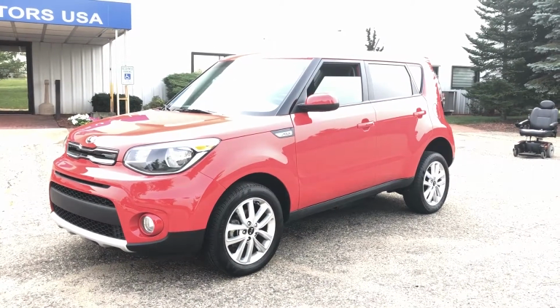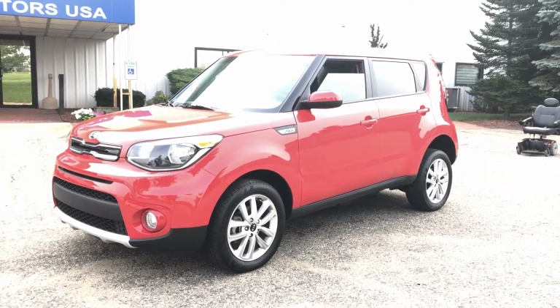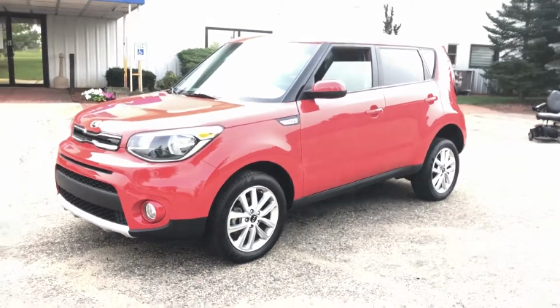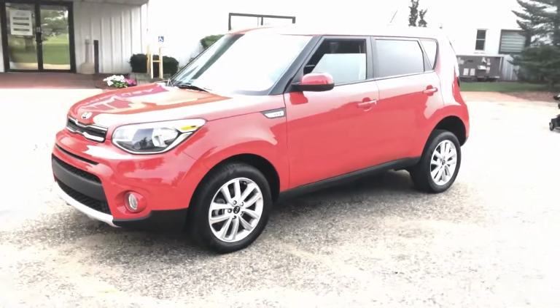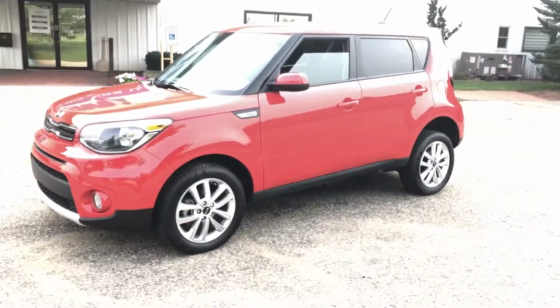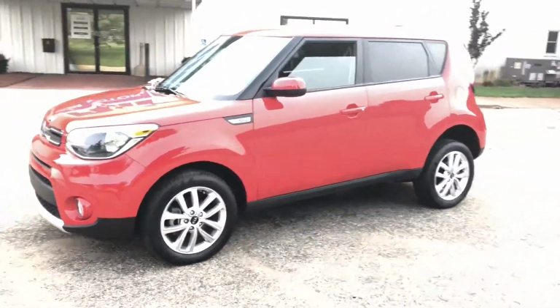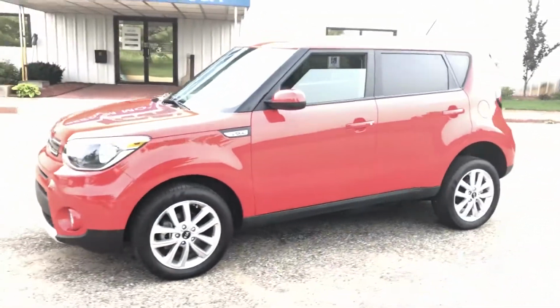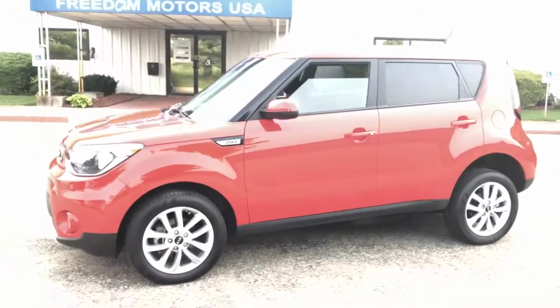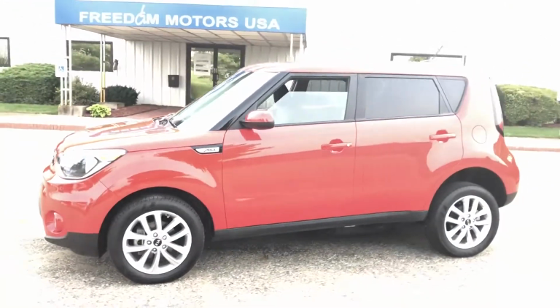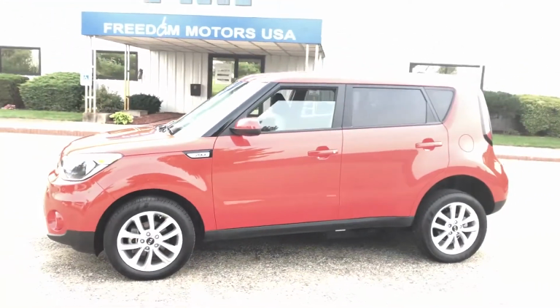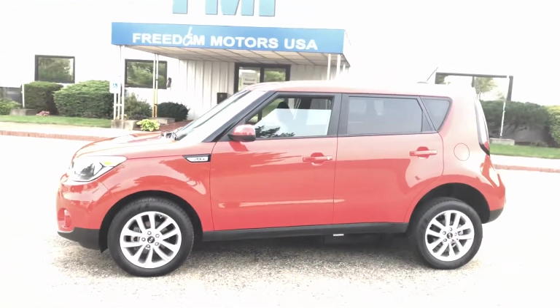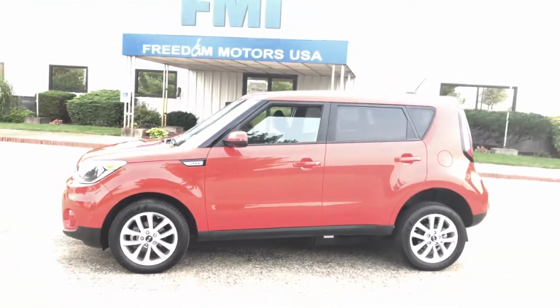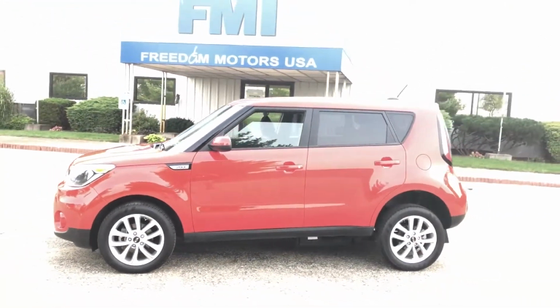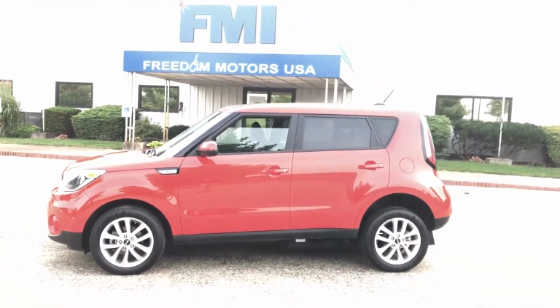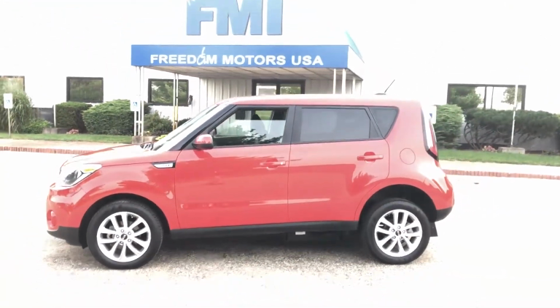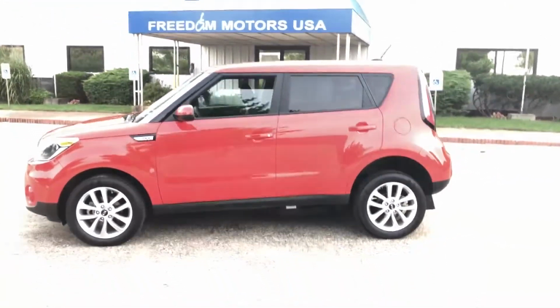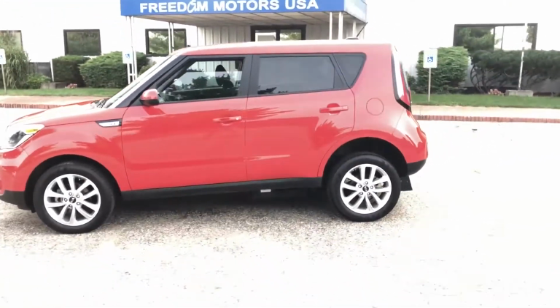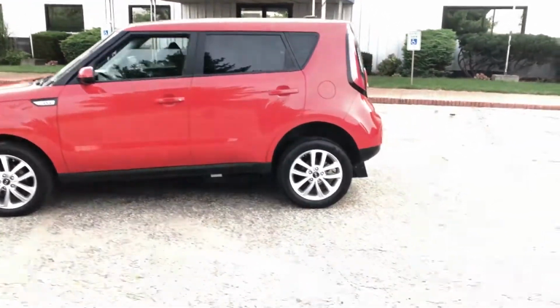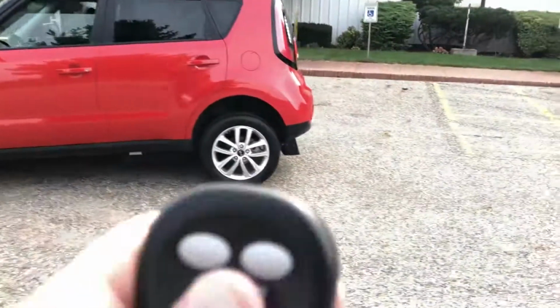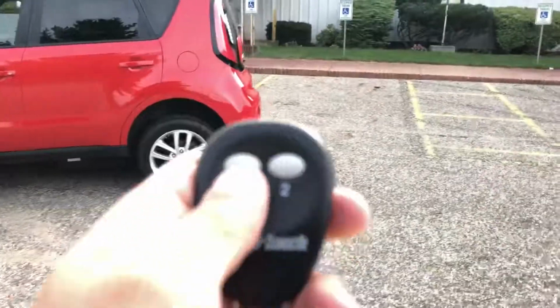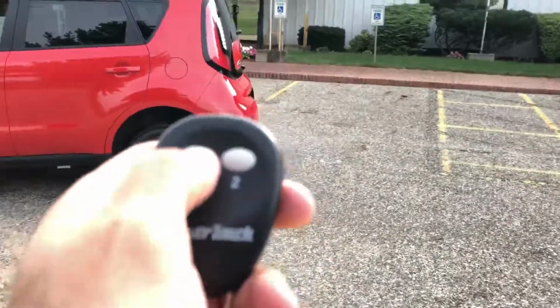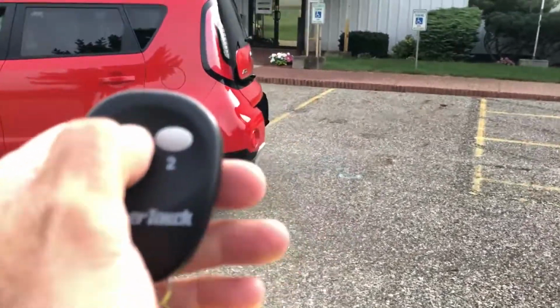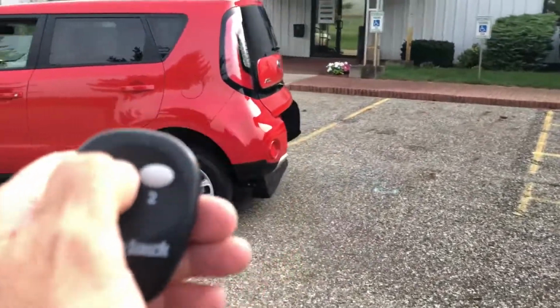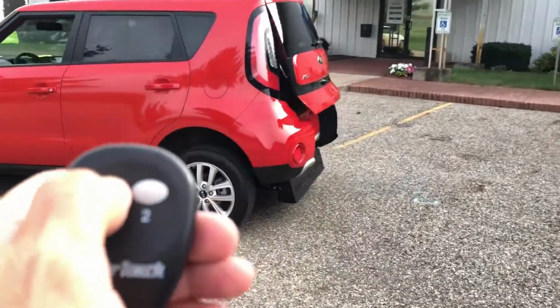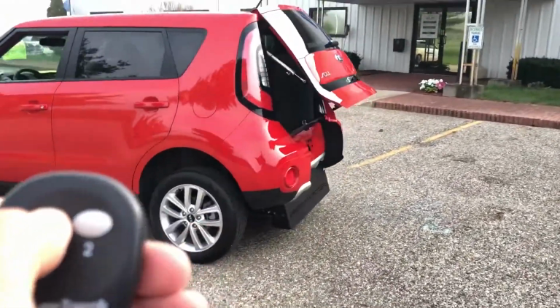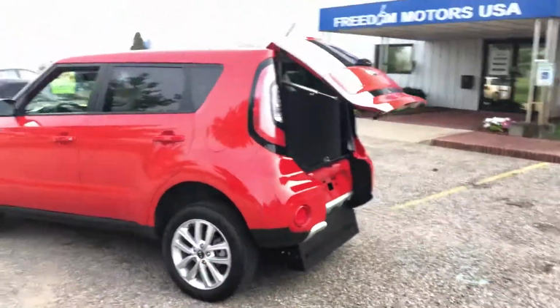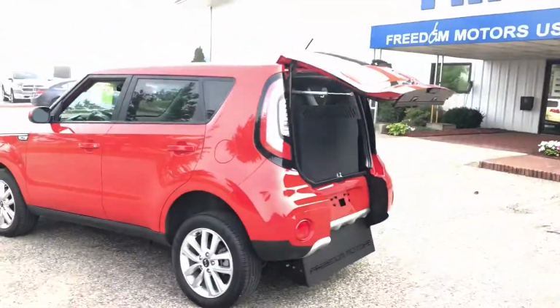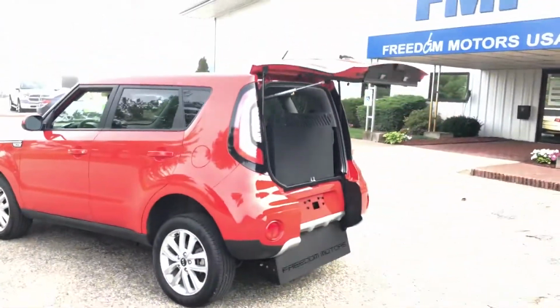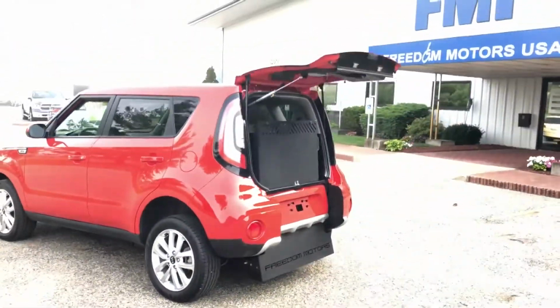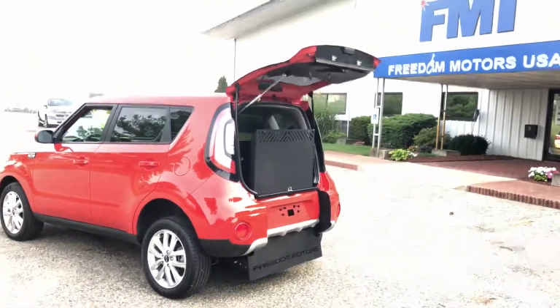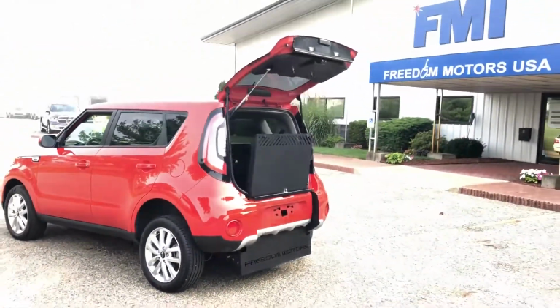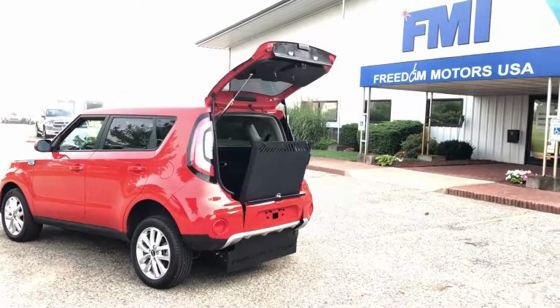It's got a power automatic rear entry, a power driver's transfer seat, hand controls, and it's even got a winch — and it's all automatic with the push of a button. The whole rear of the vehicle deploys the whole ramp.